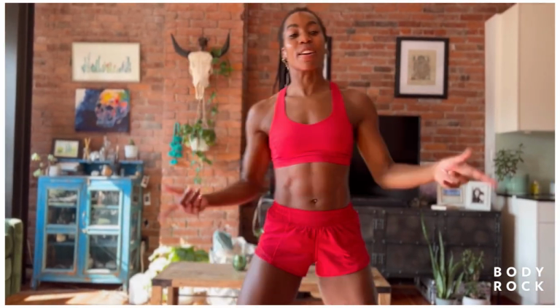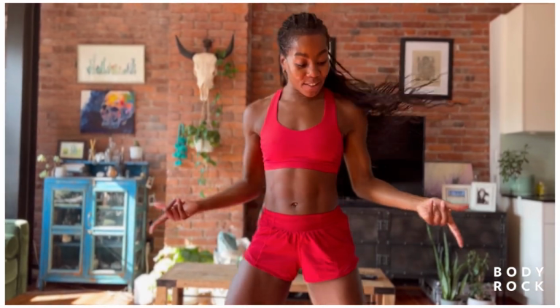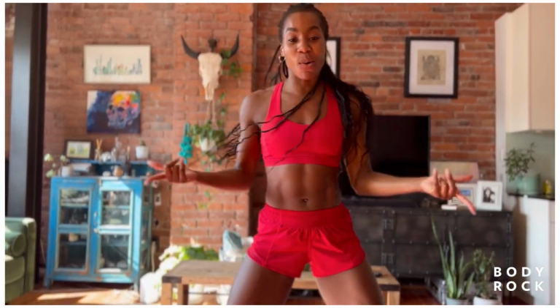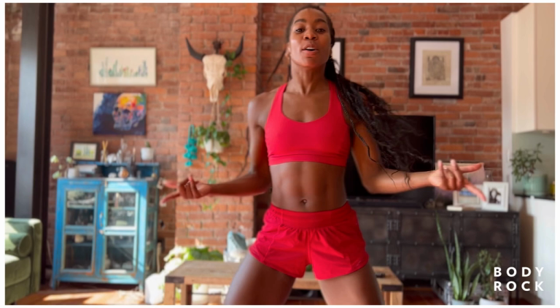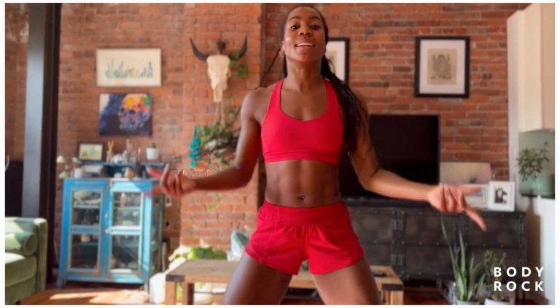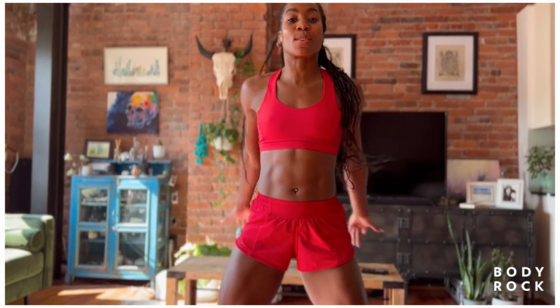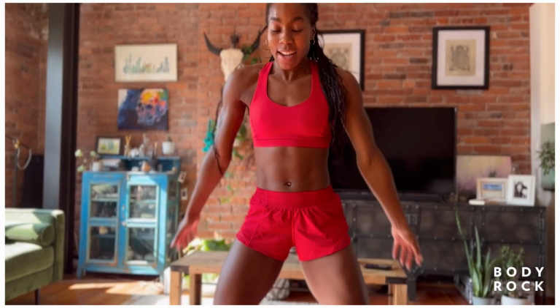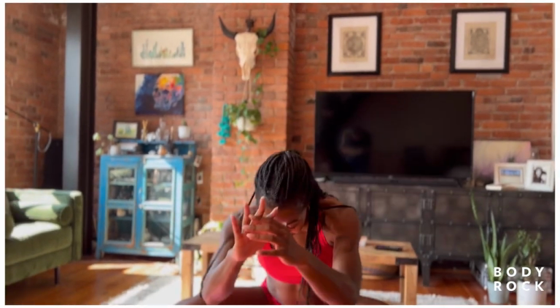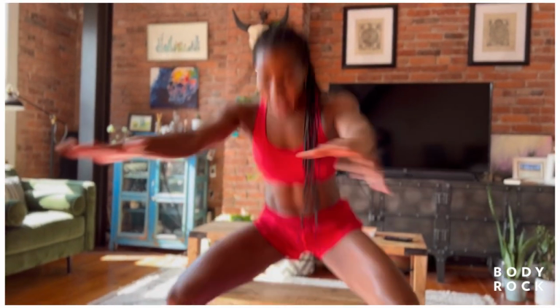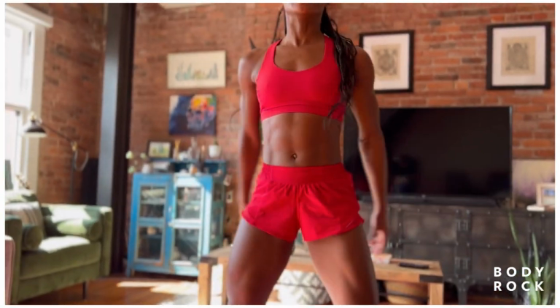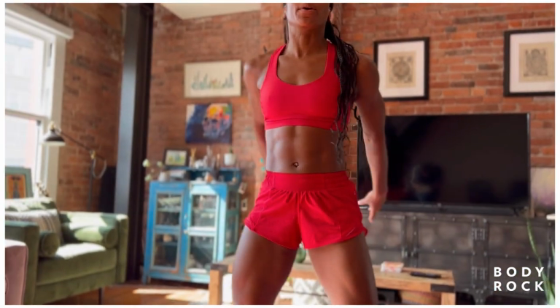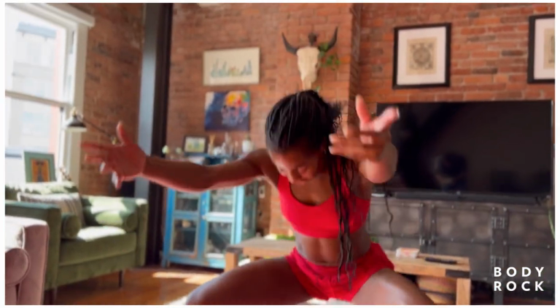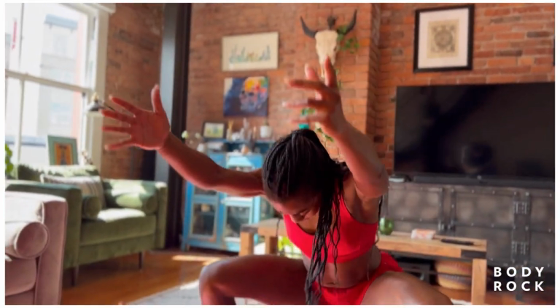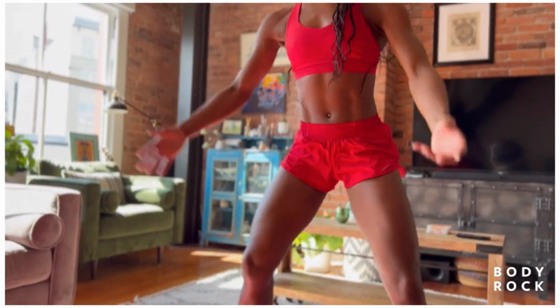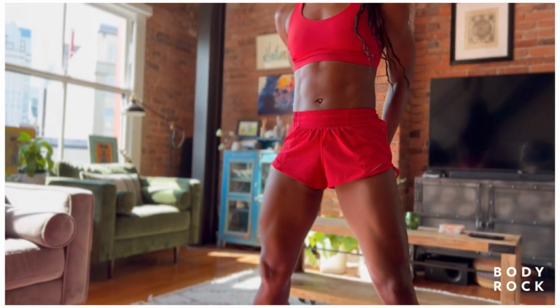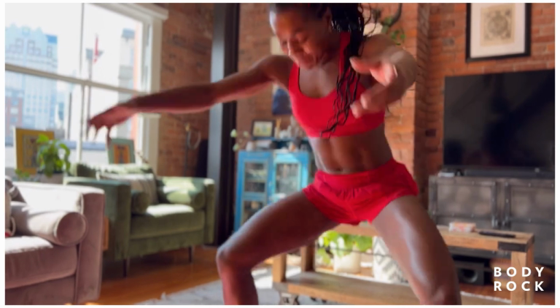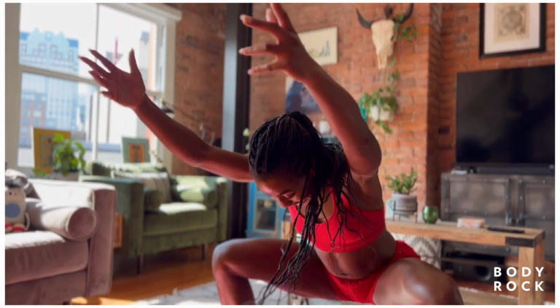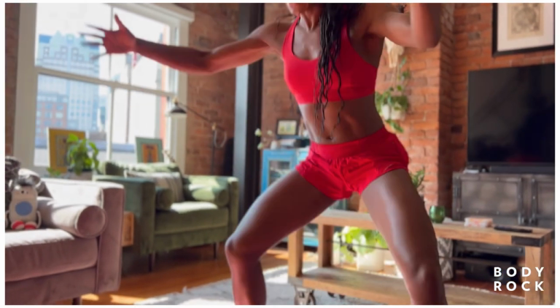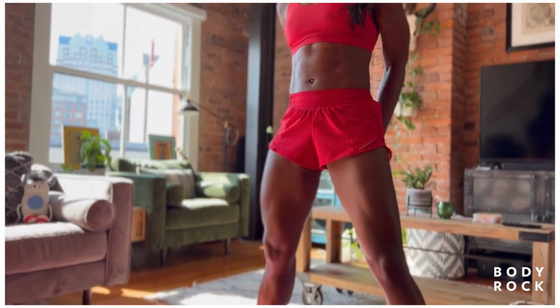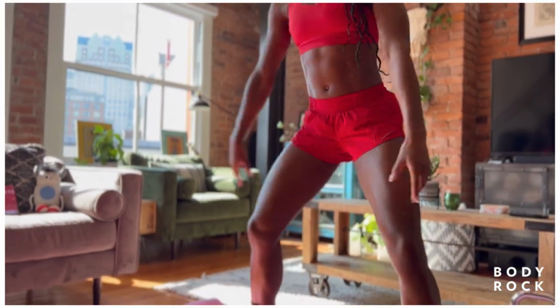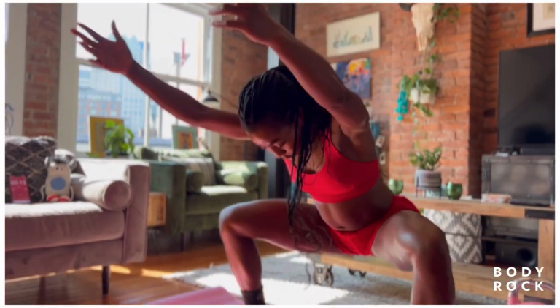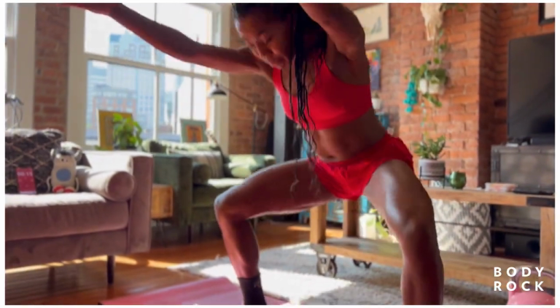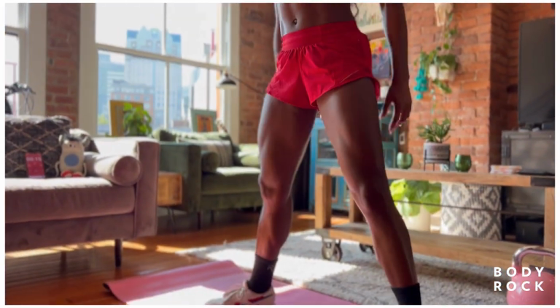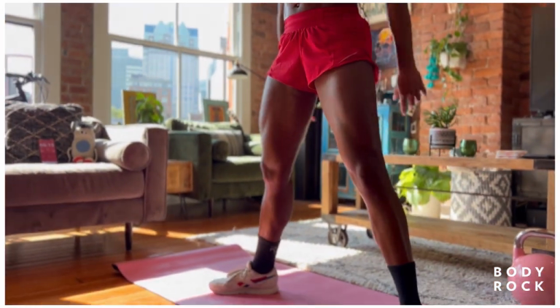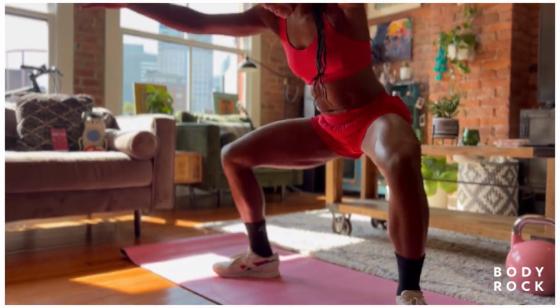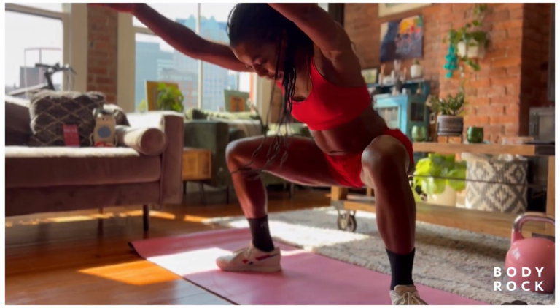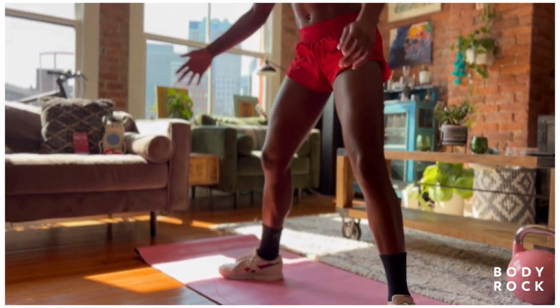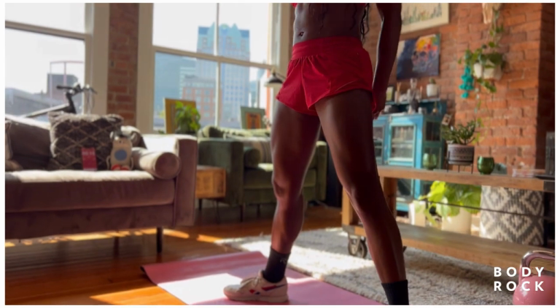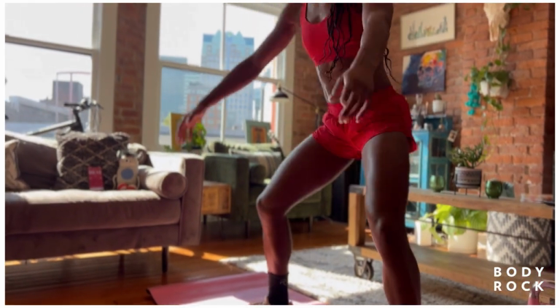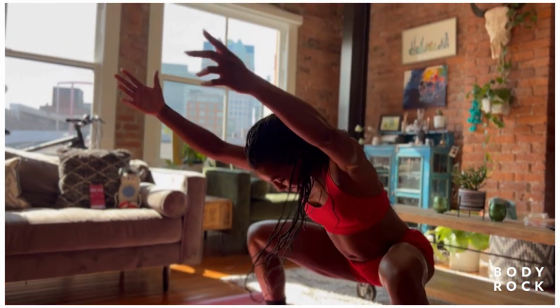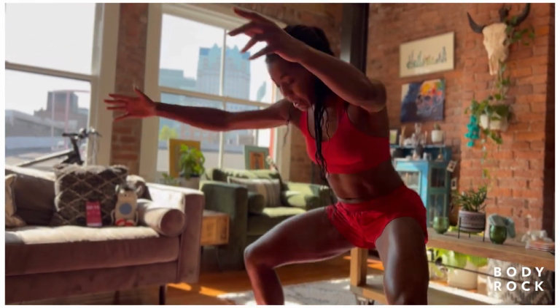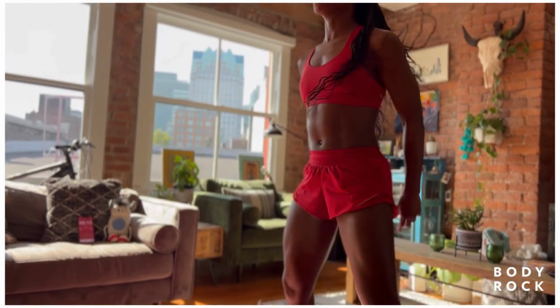Right here. Feet are nice and wide. We're going to hit into that squat. Down and up. We can drive the arms forward and get them in line with the ears. Reach the booty back. Sit into the heels. Hit, release. Hit, release.